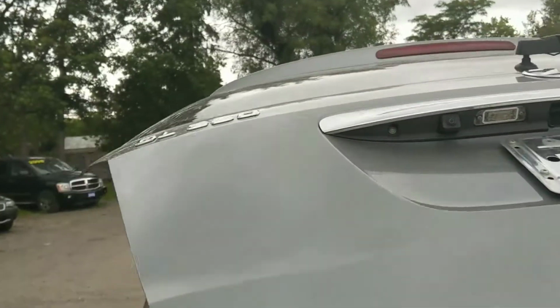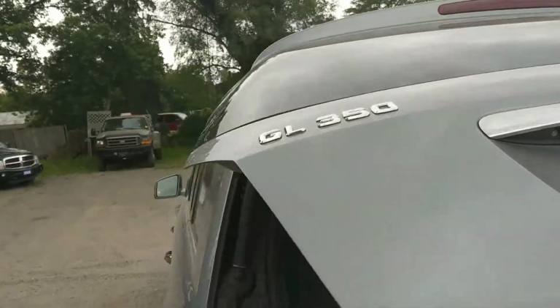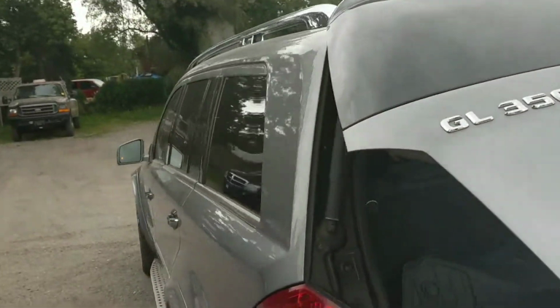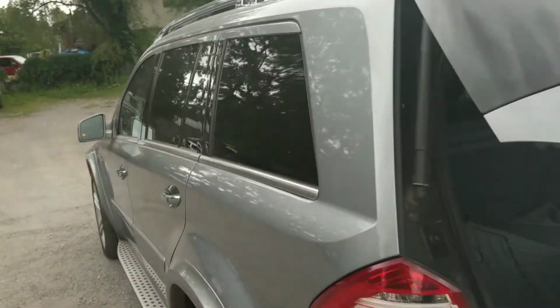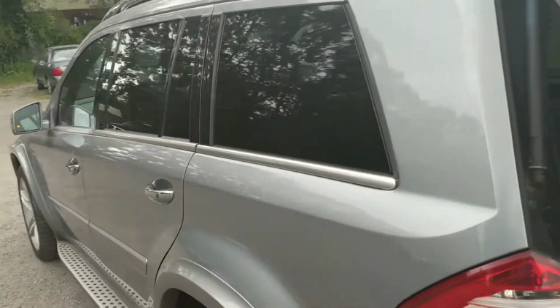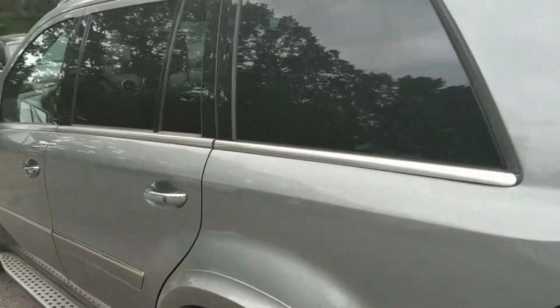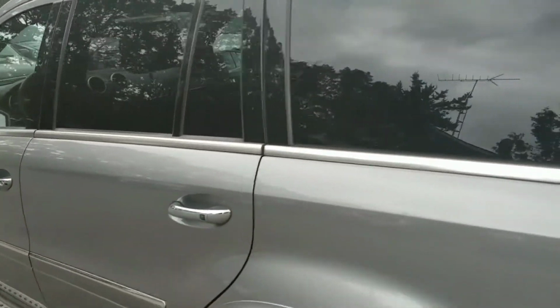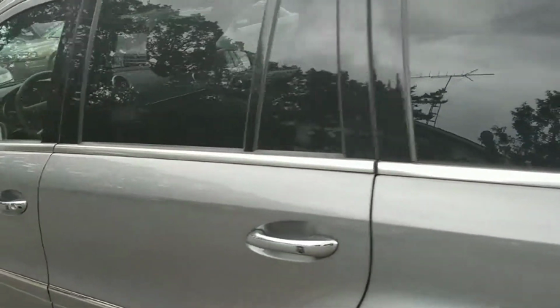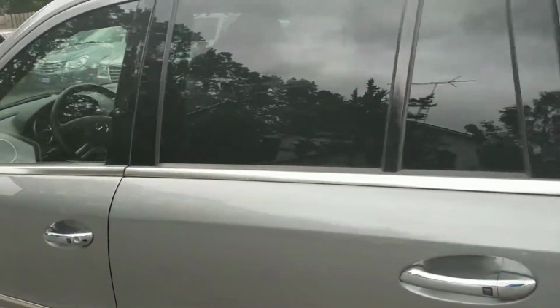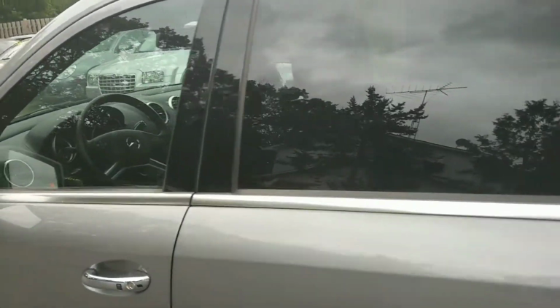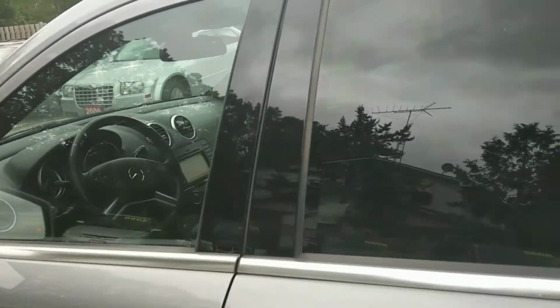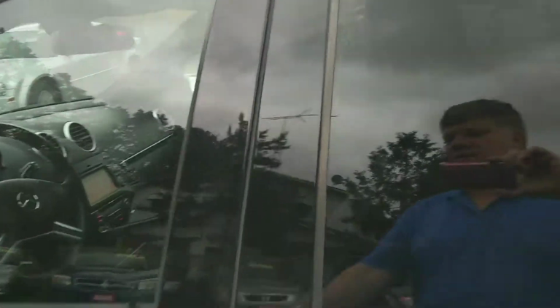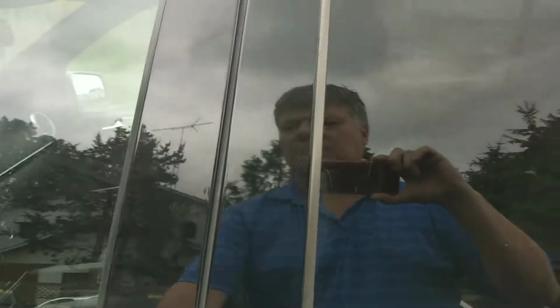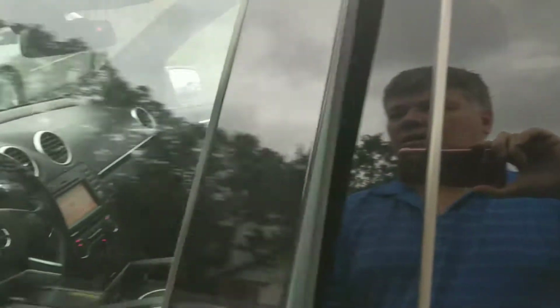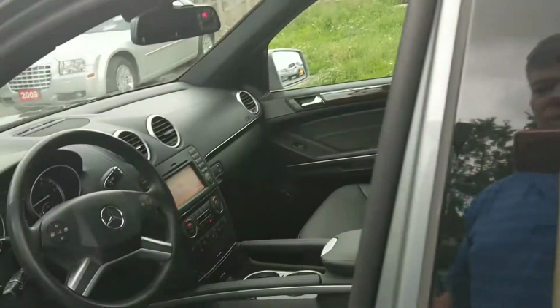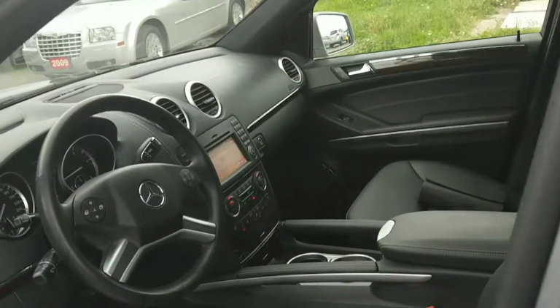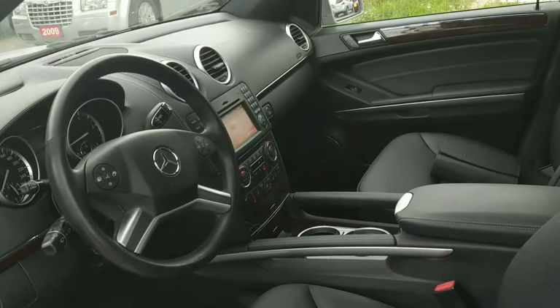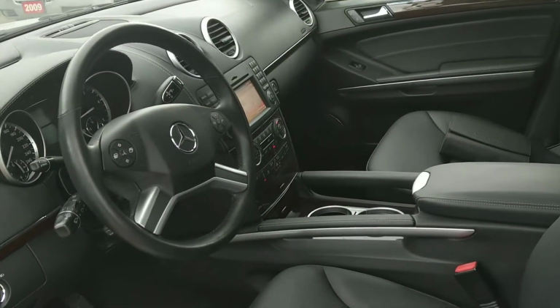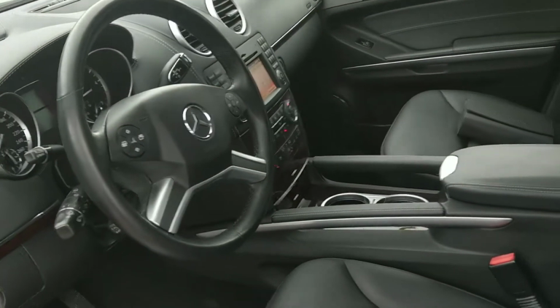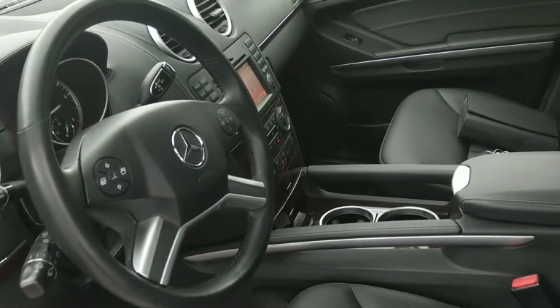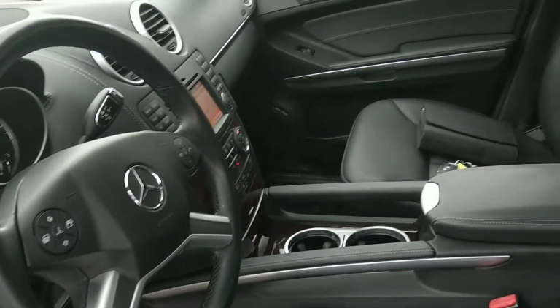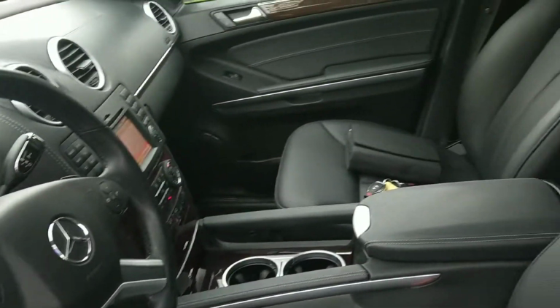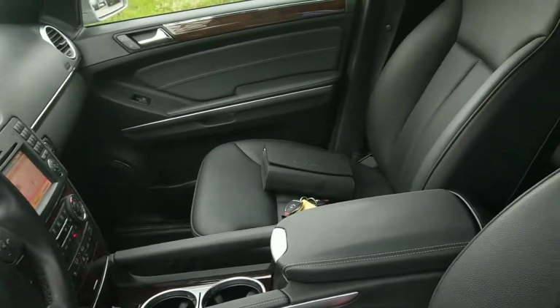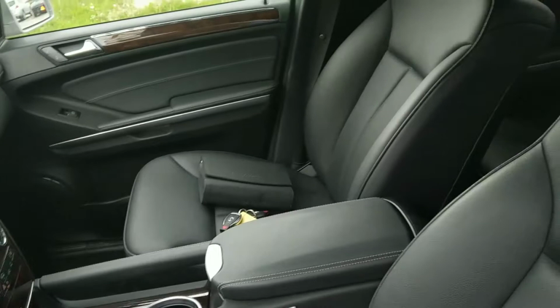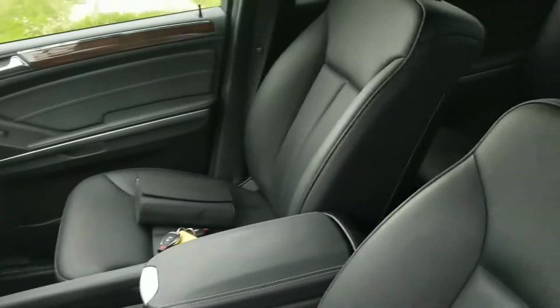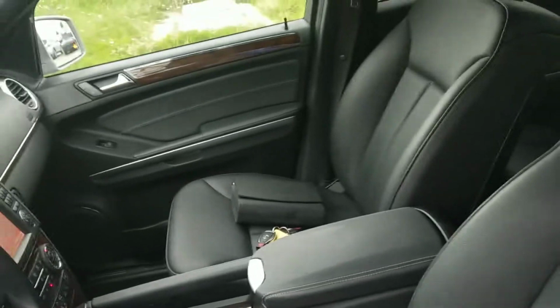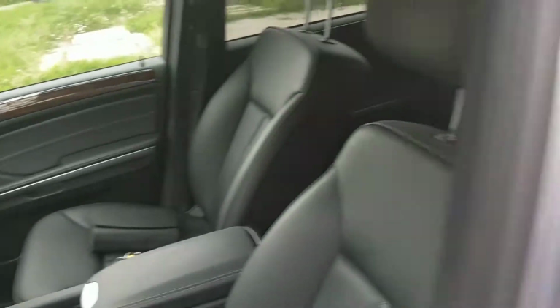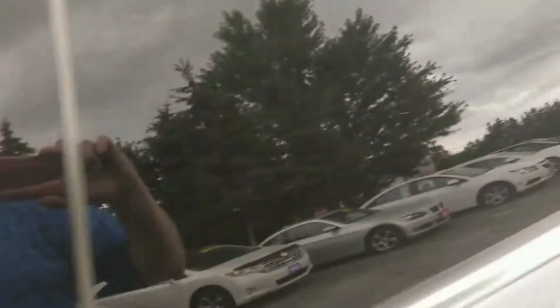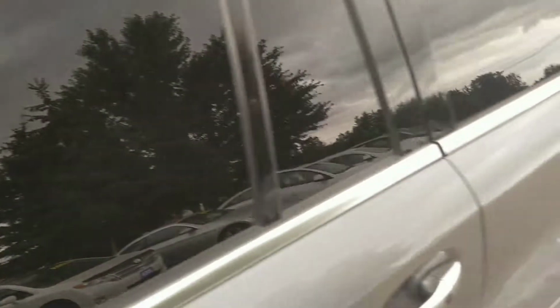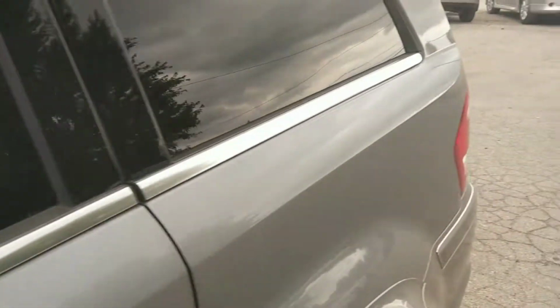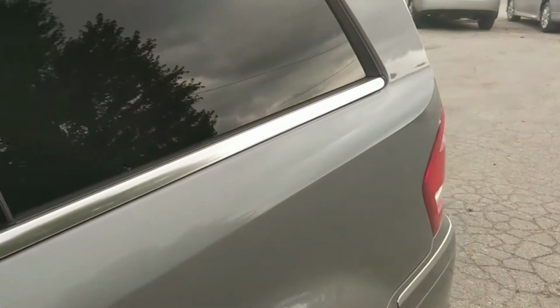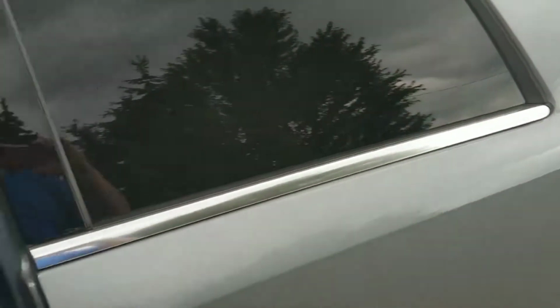Everything works on this vehicle as it should. It's a really nice vehicle with a black leather interior. Three rows of seating — it's a seven-seater.